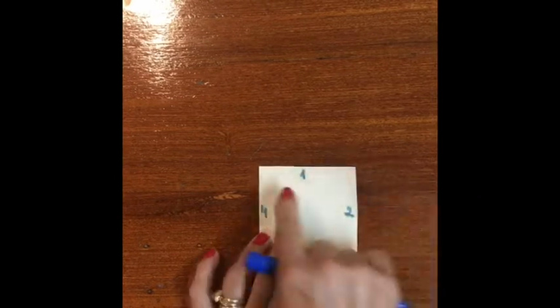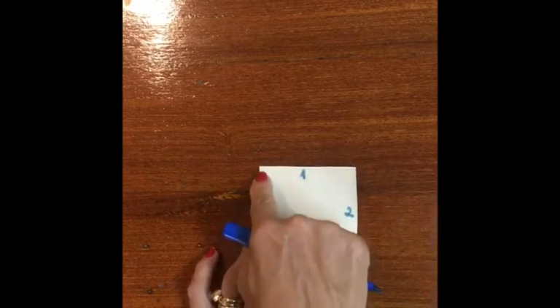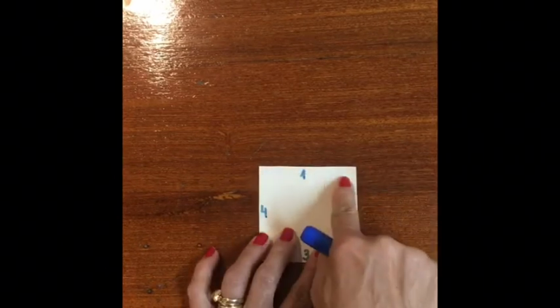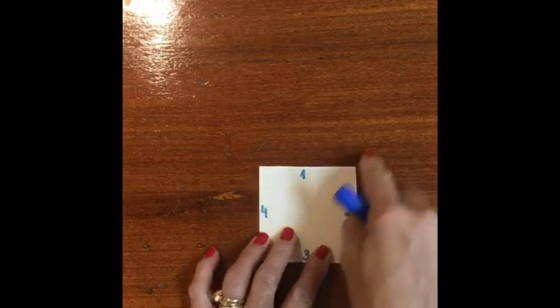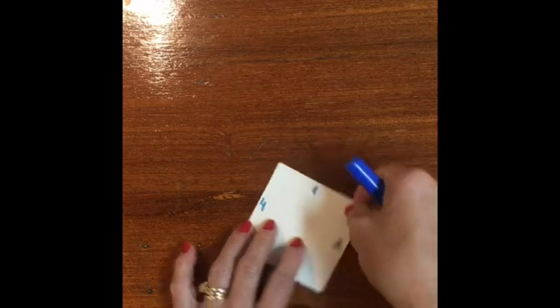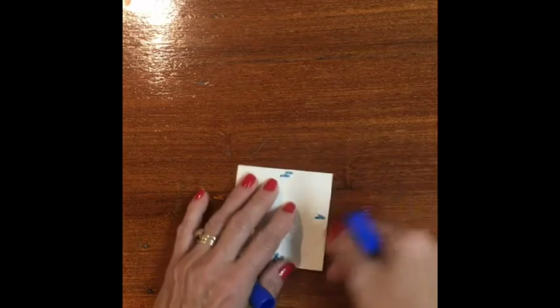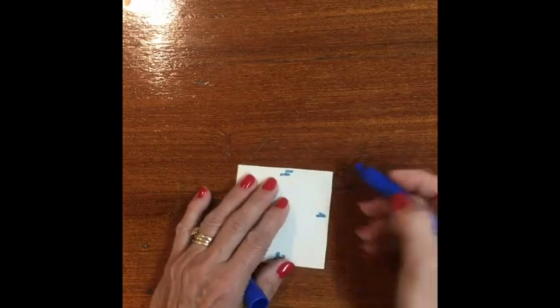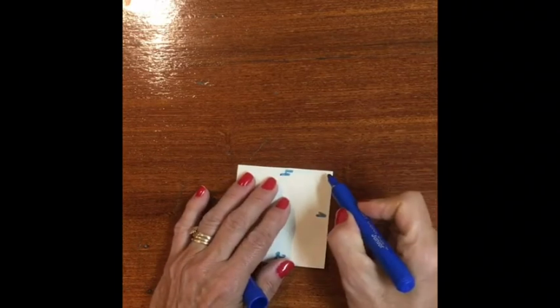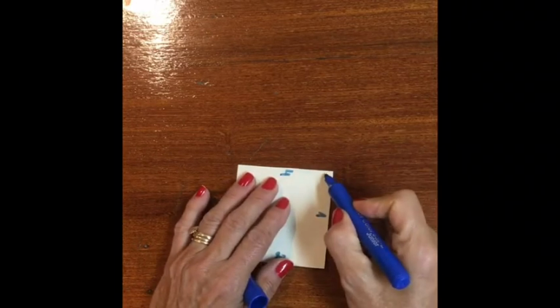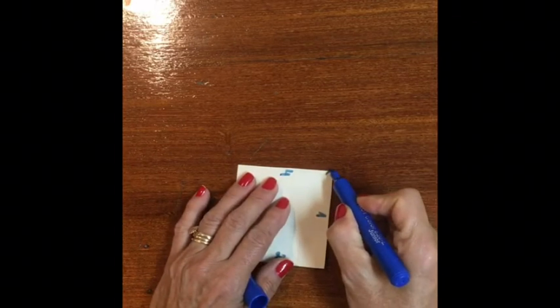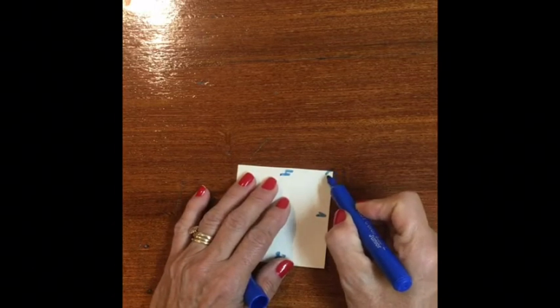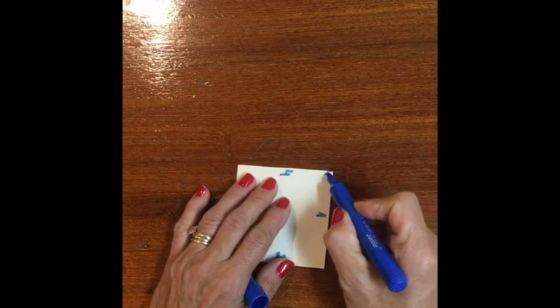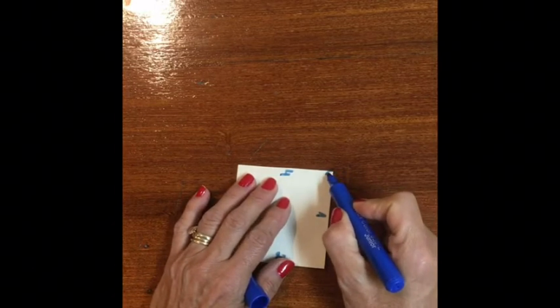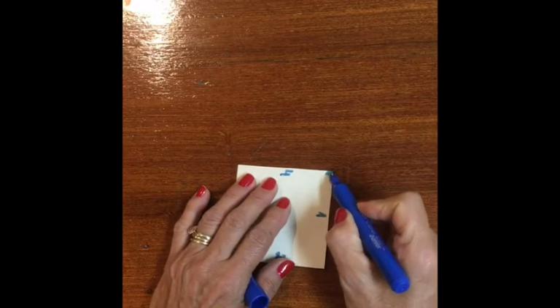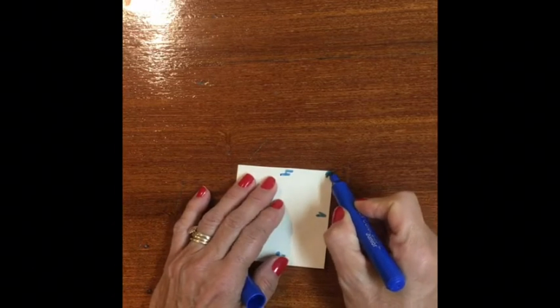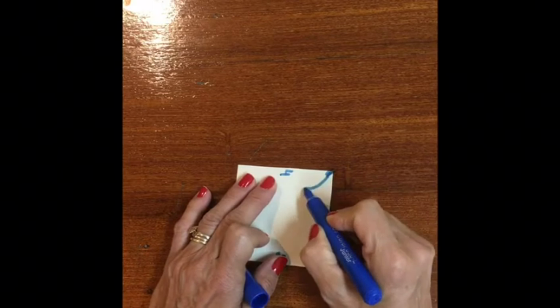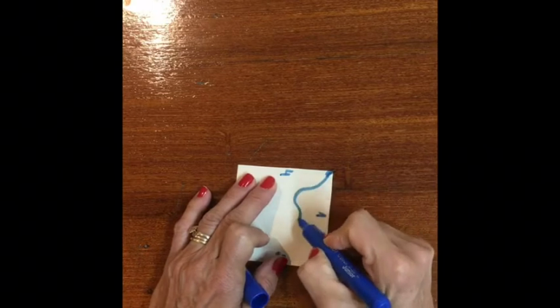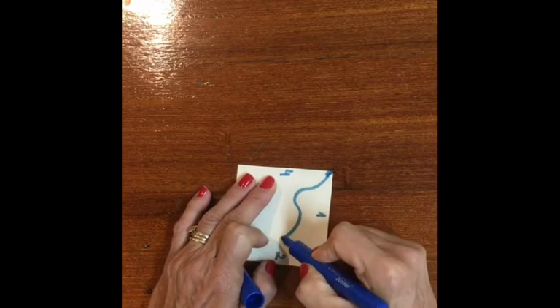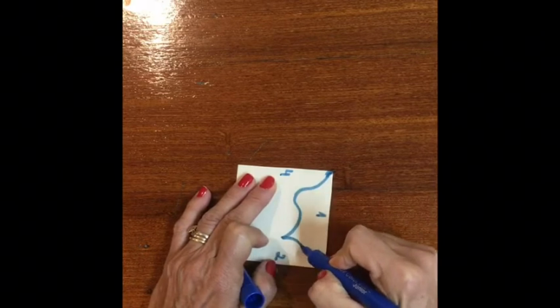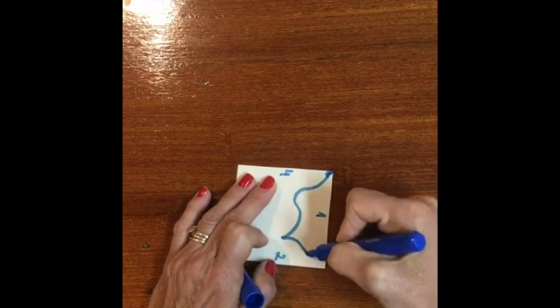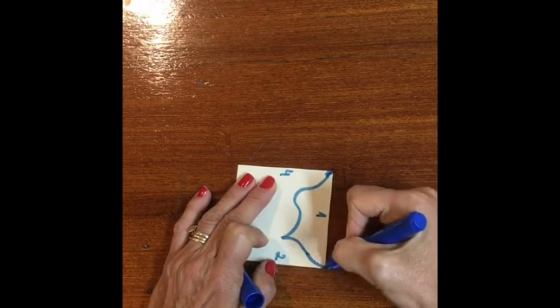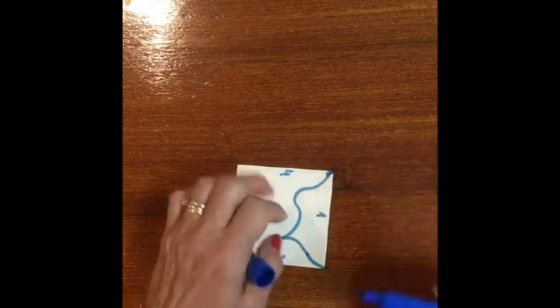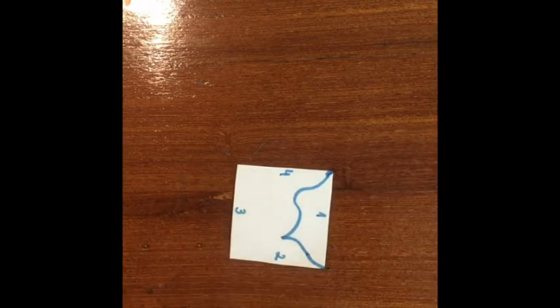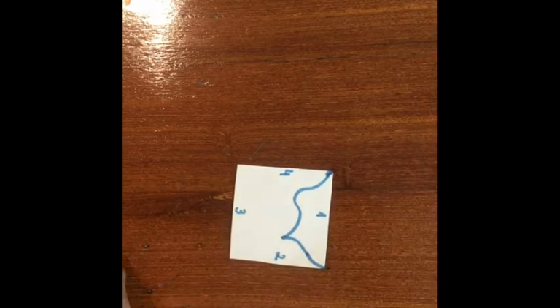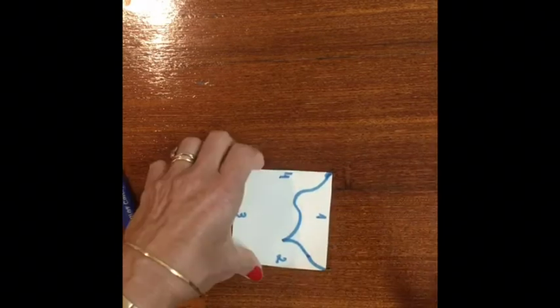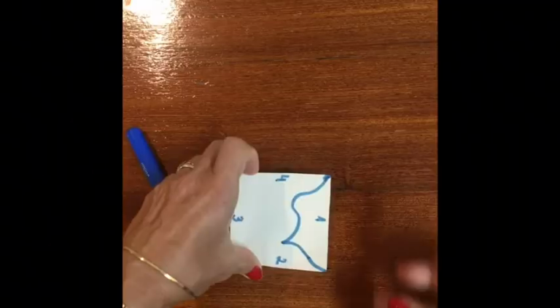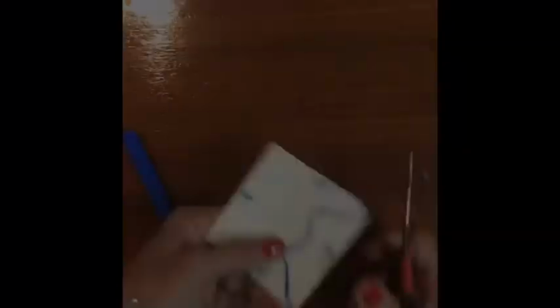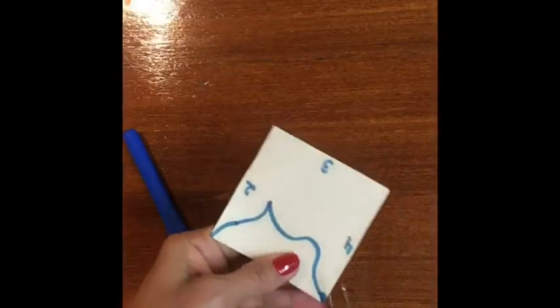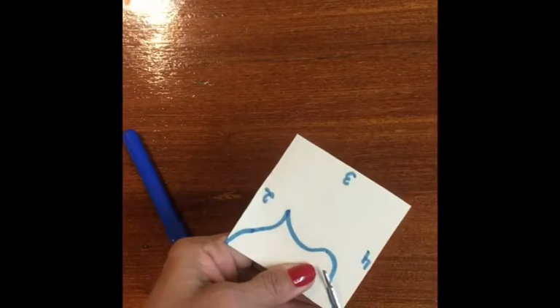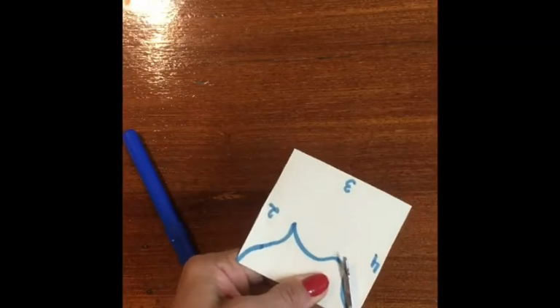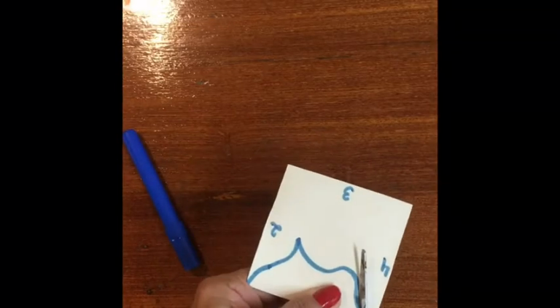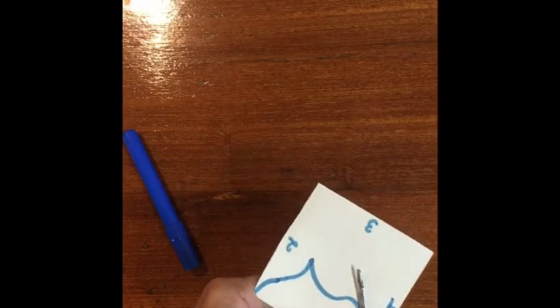From corner to corner, draw a design on one side of the square. Cut the design piece out.